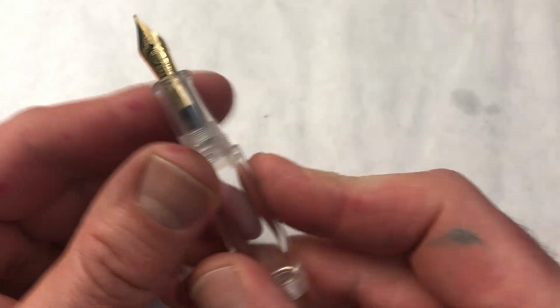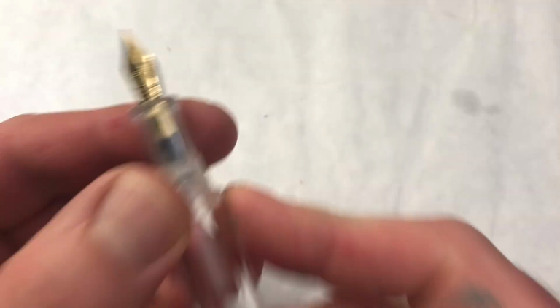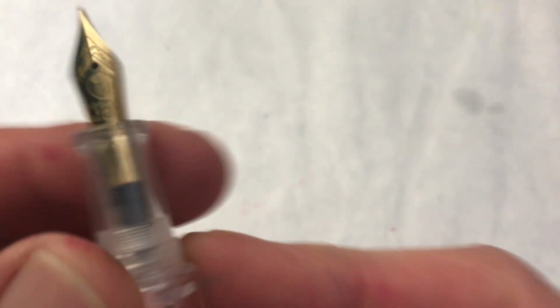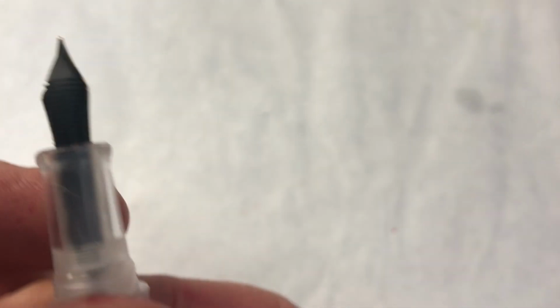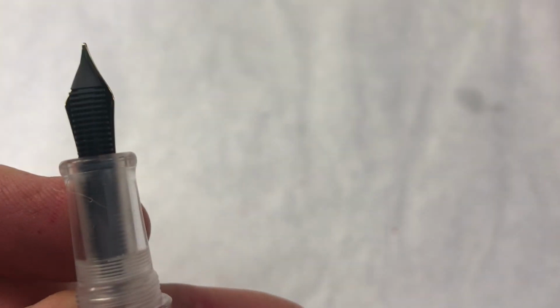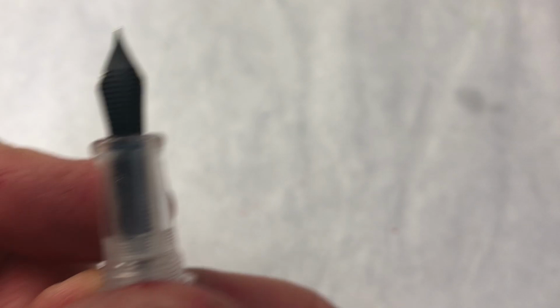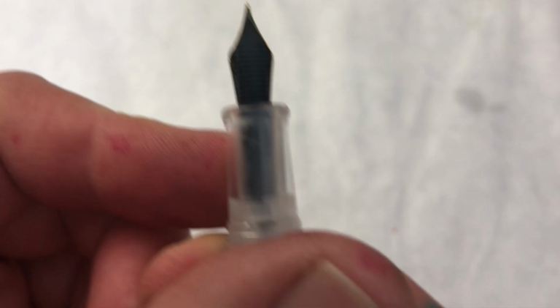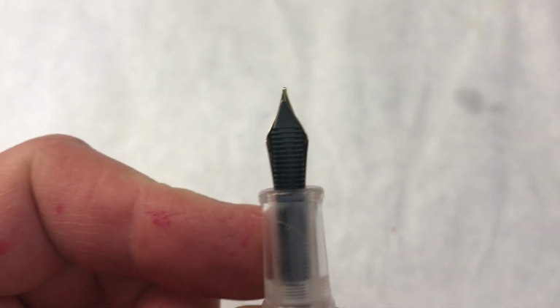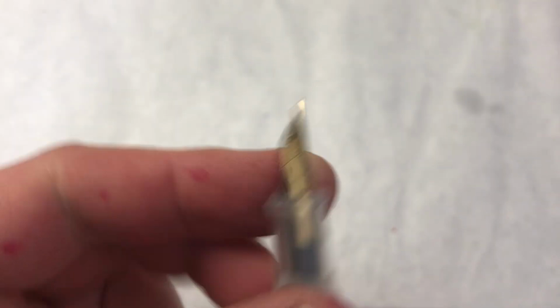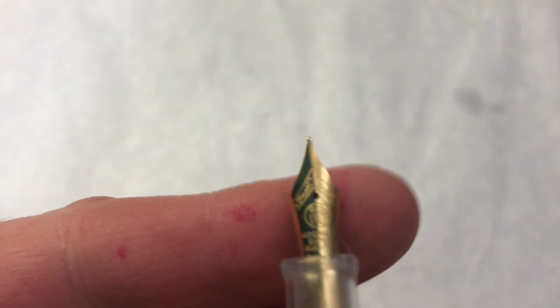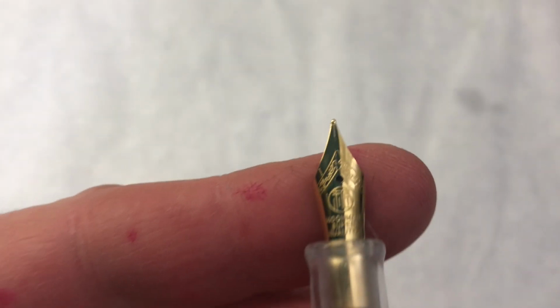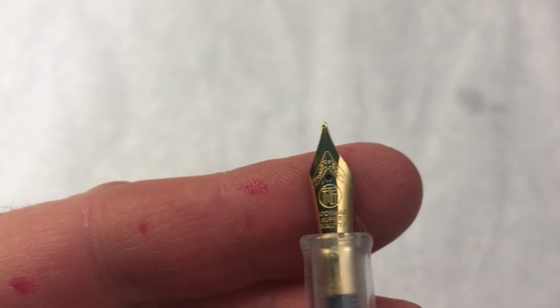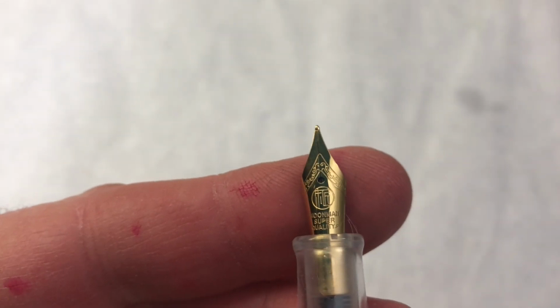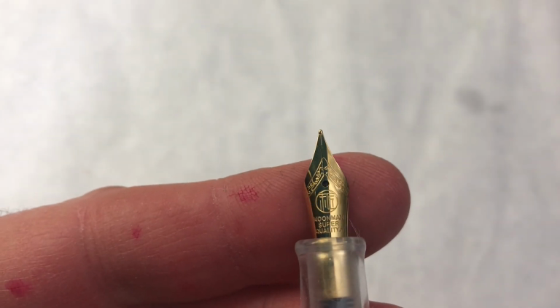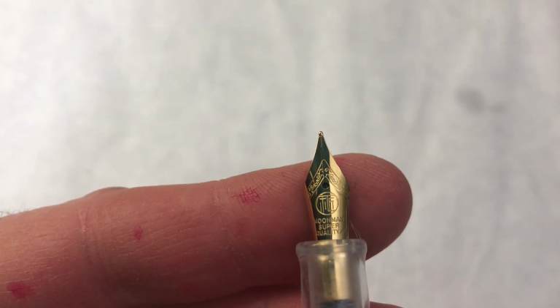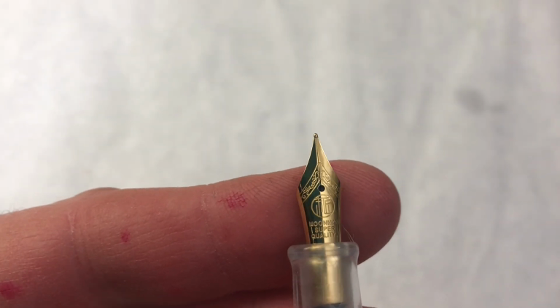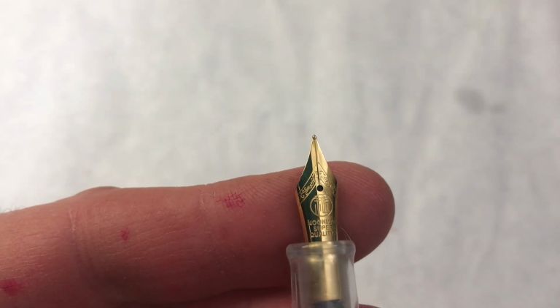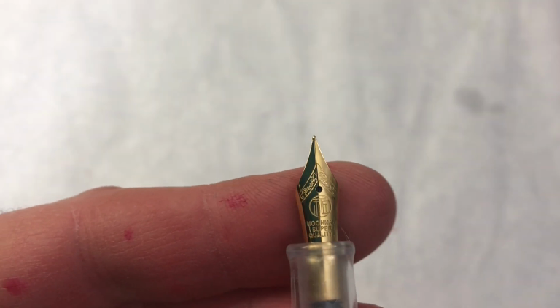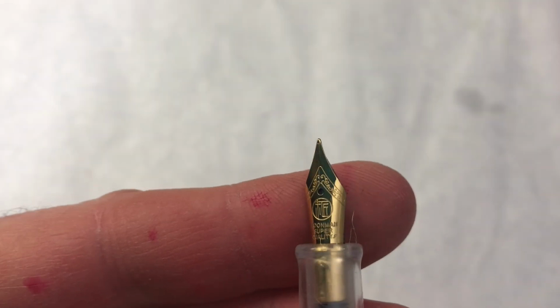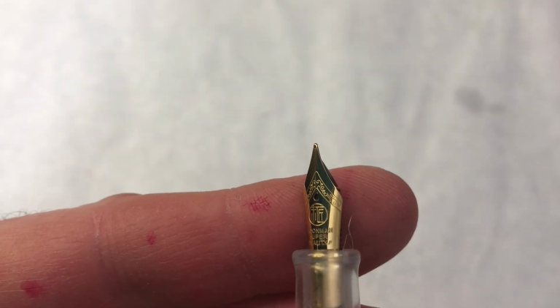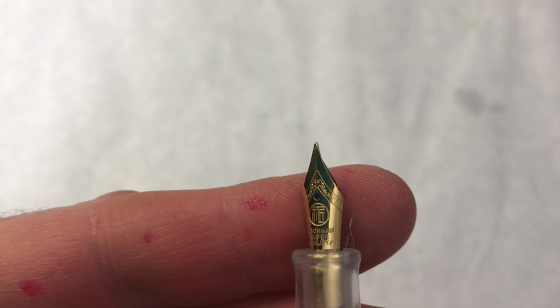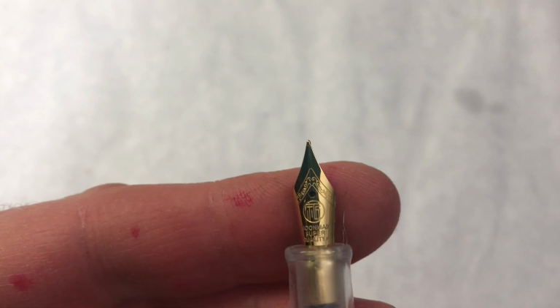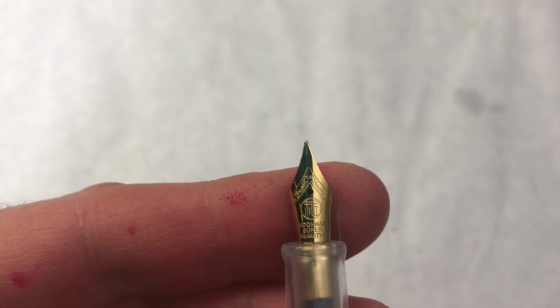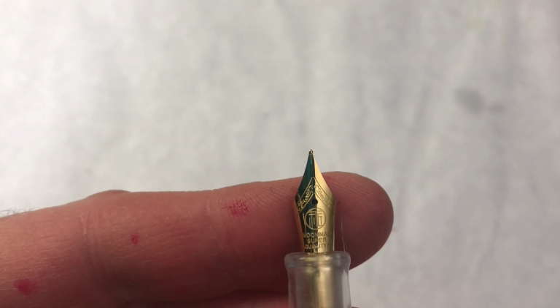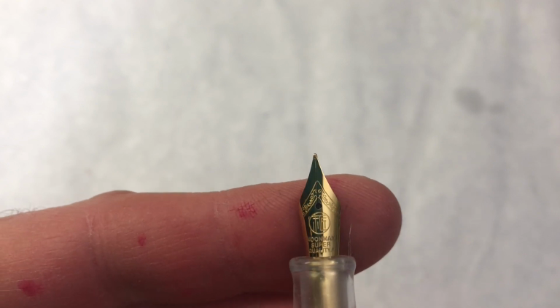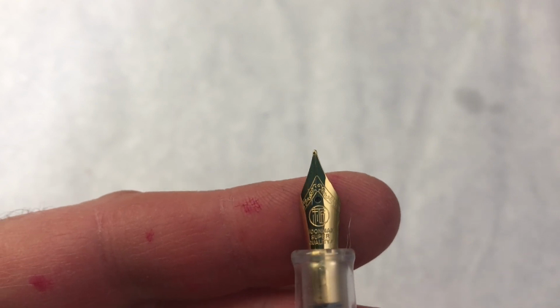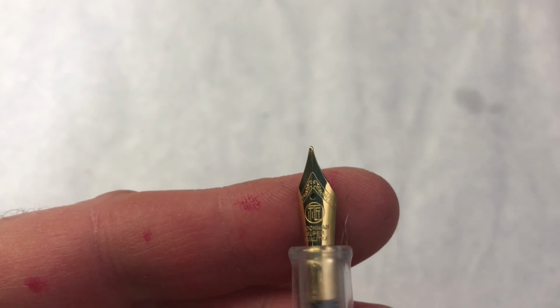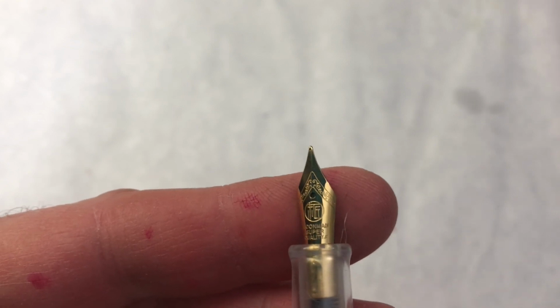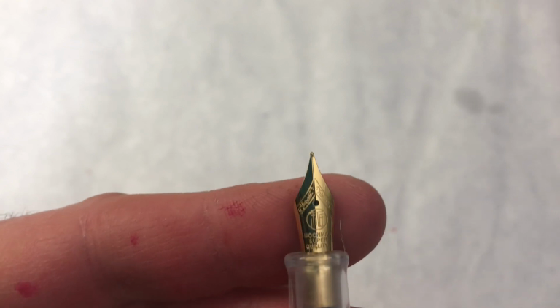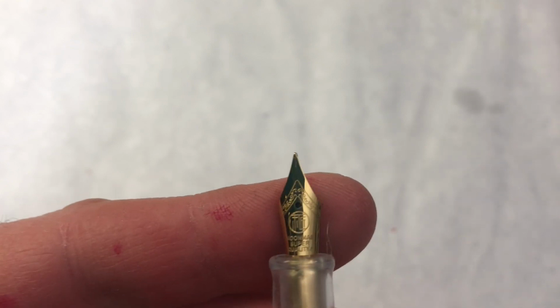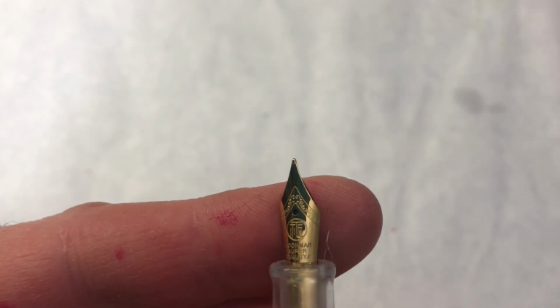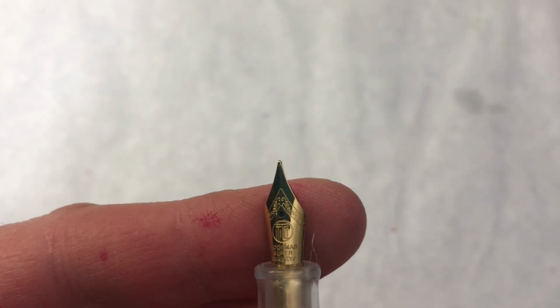The nib is a number five size nib. It's actually really nicely engraved, and it says it's Moon Man super quality — so you know it's got to be good because it's super quality.